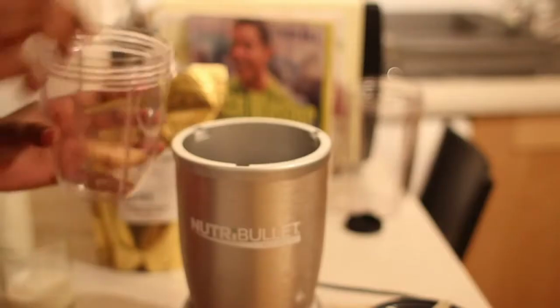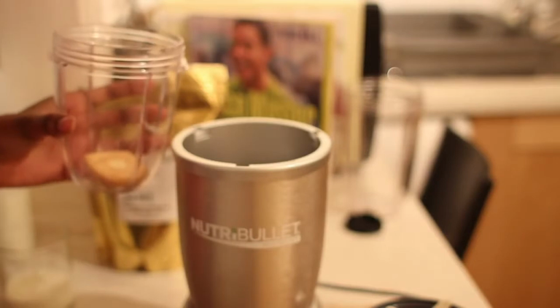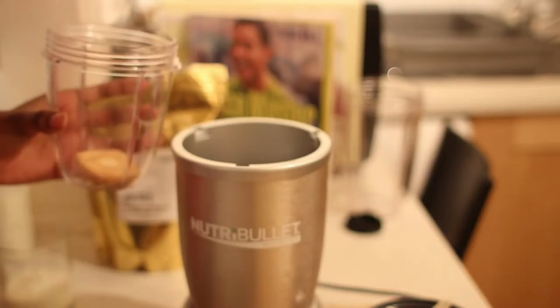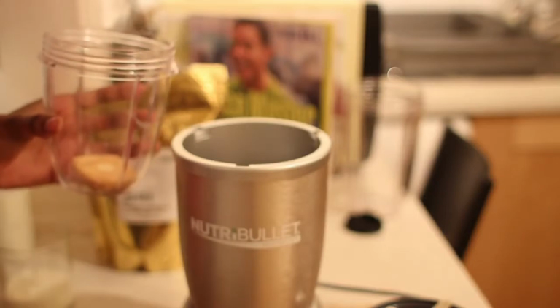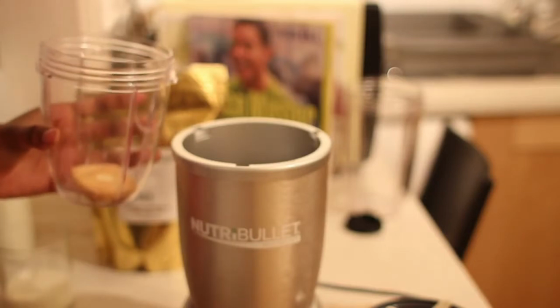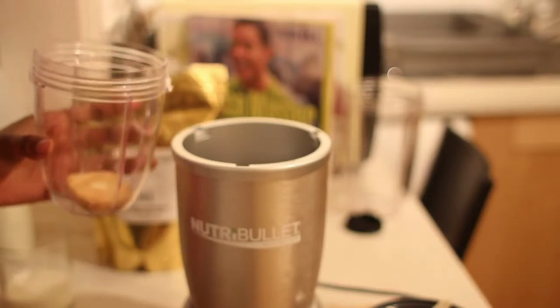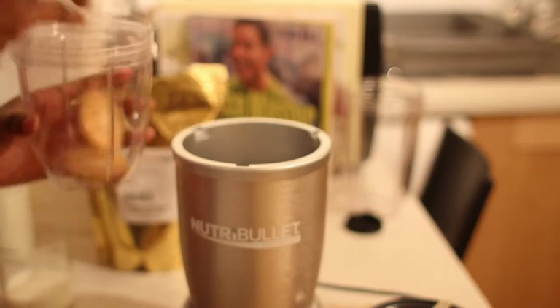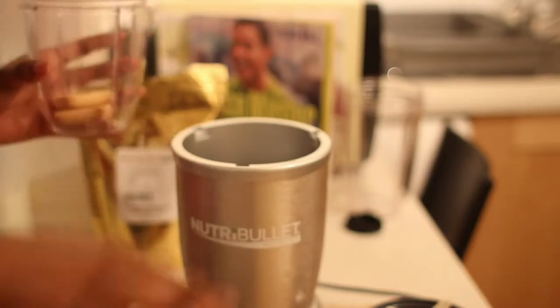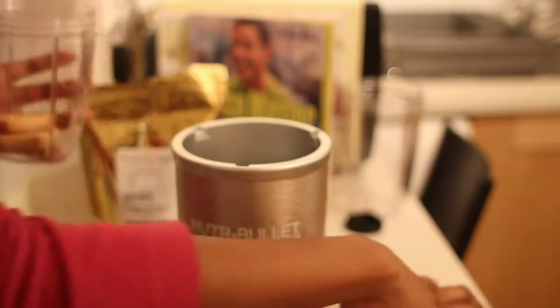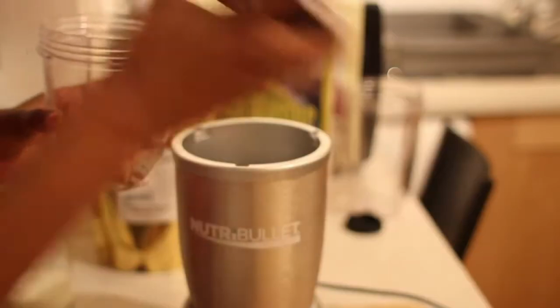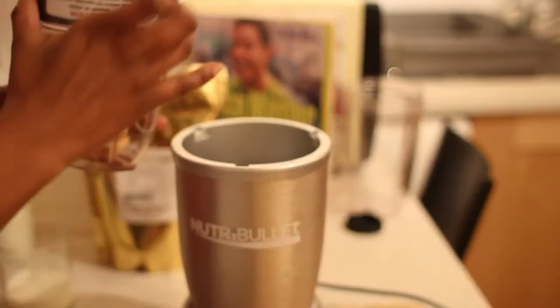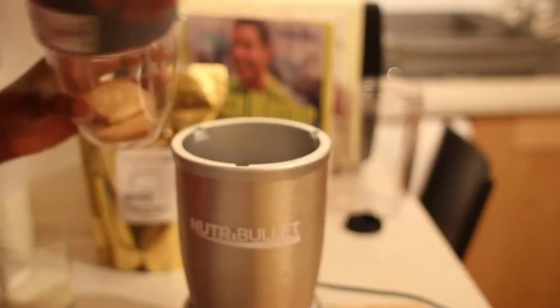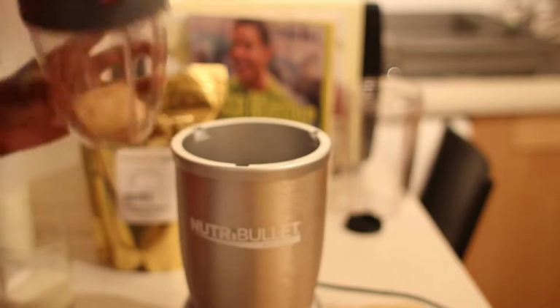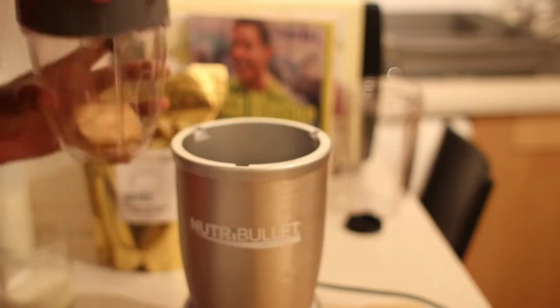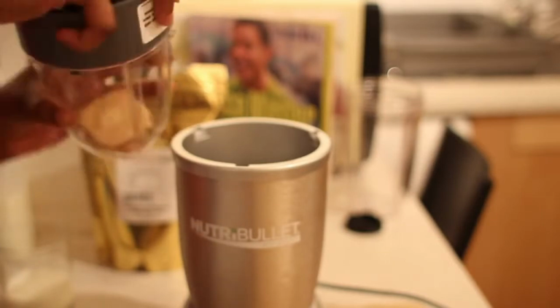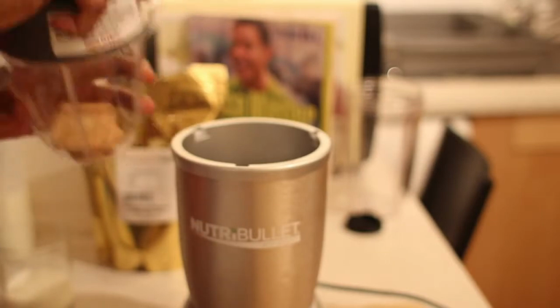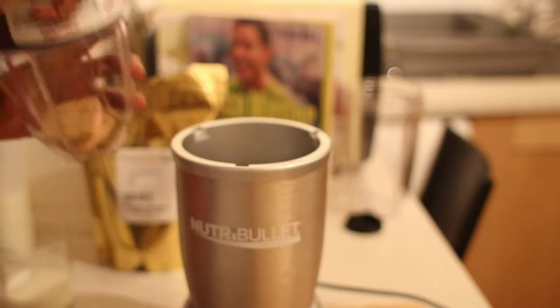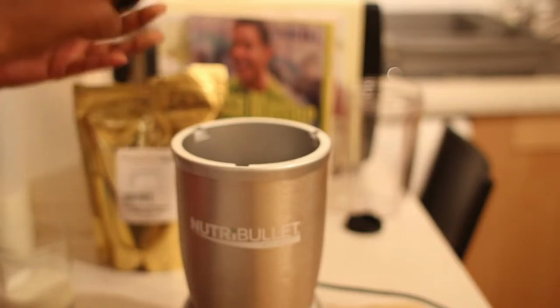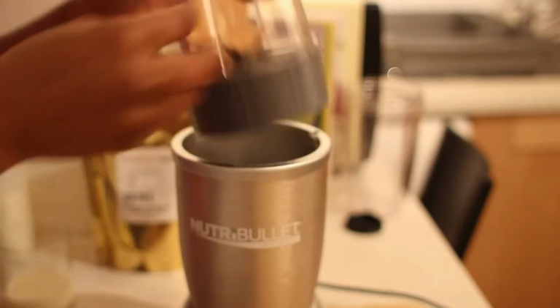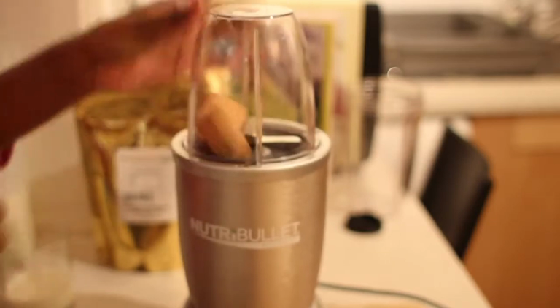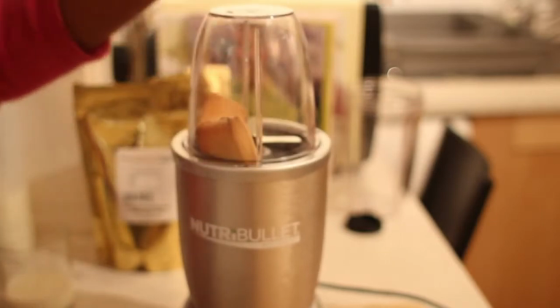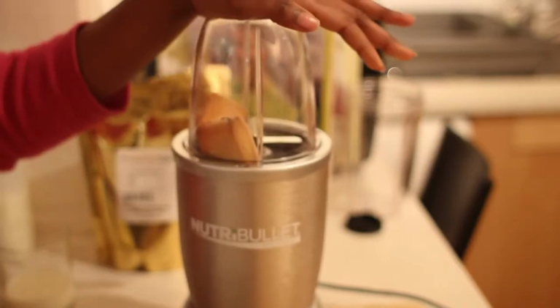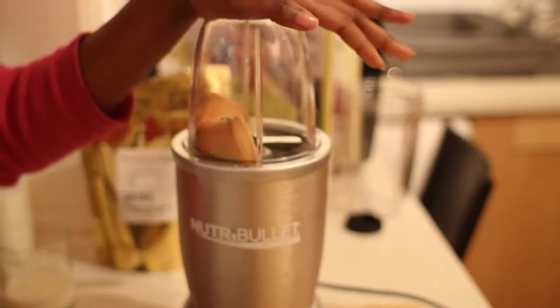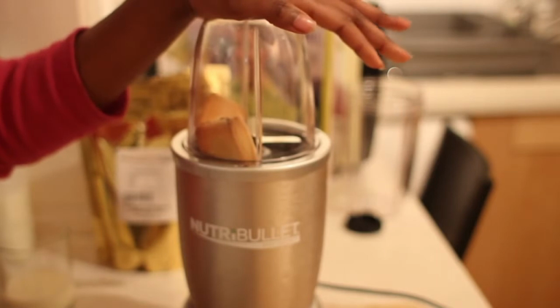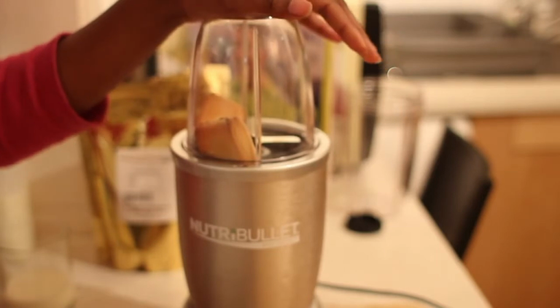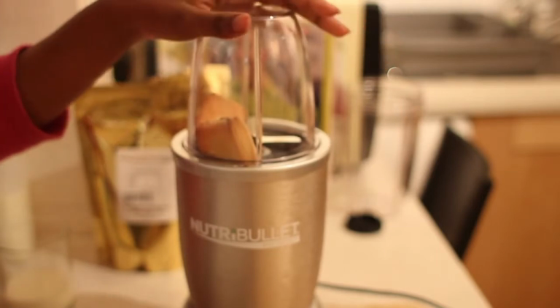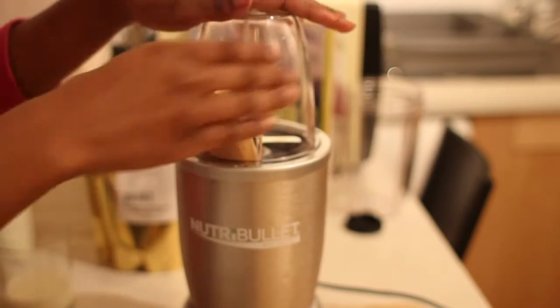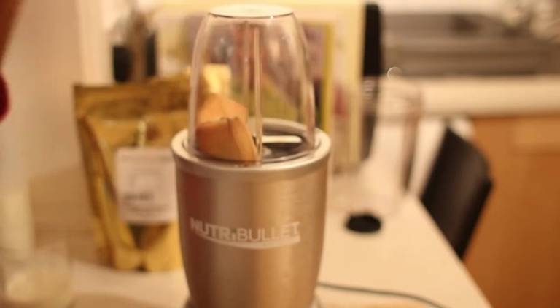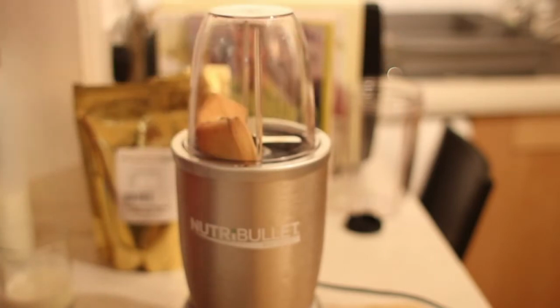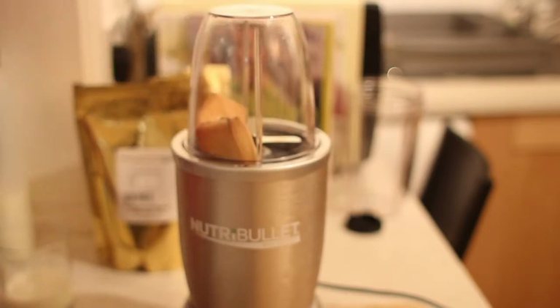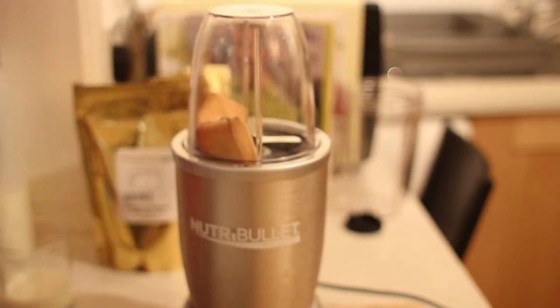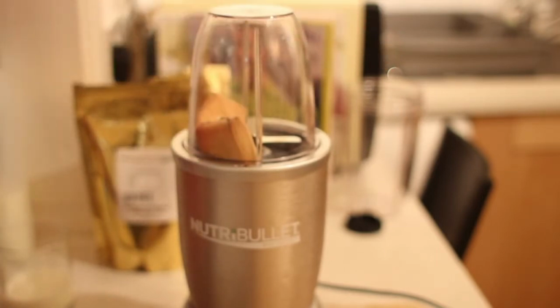Two shortbread biscuits. I'm going to close my jar because it's pretty fast. I'm going to just press it down and let it go.